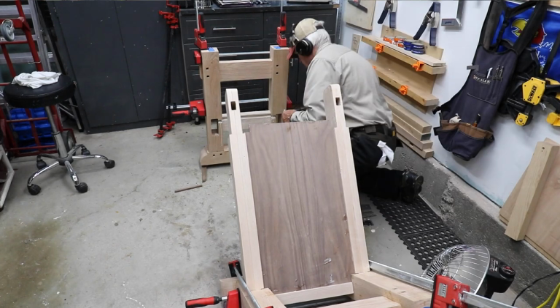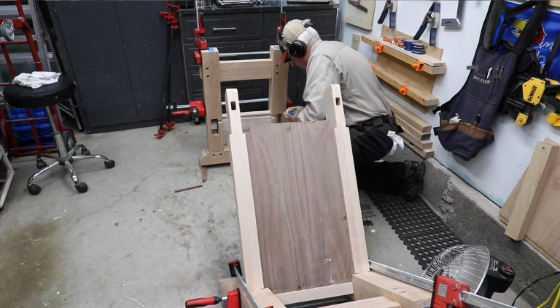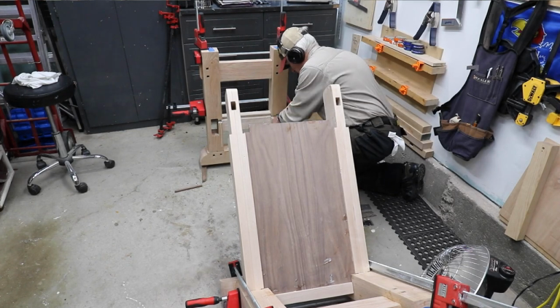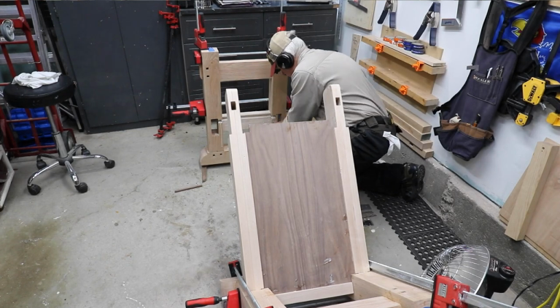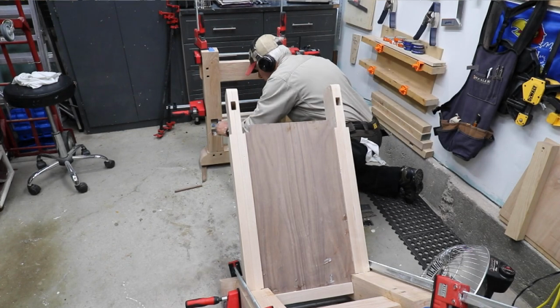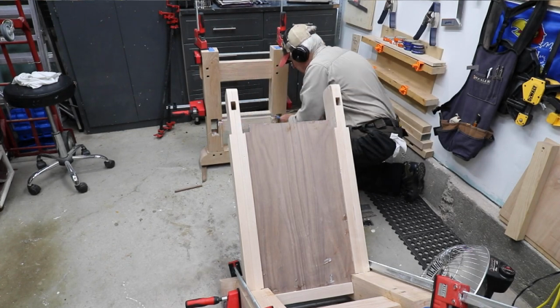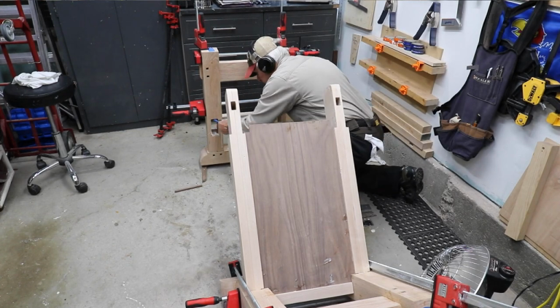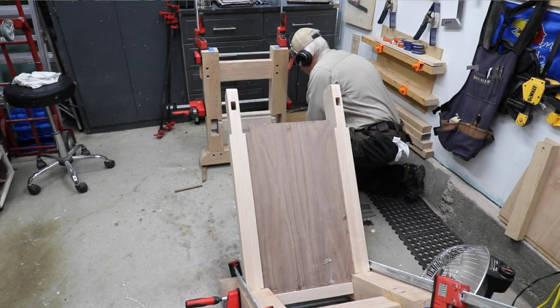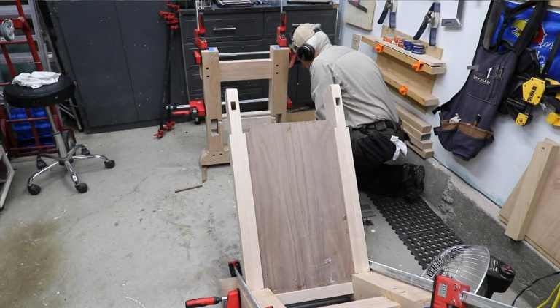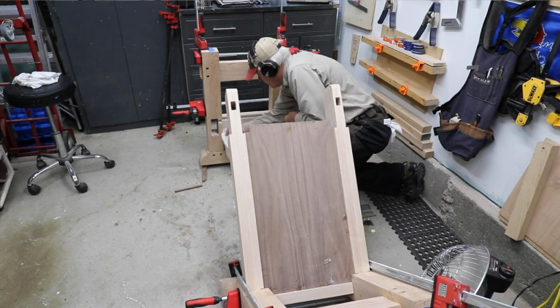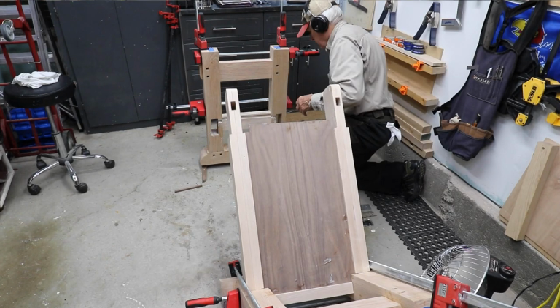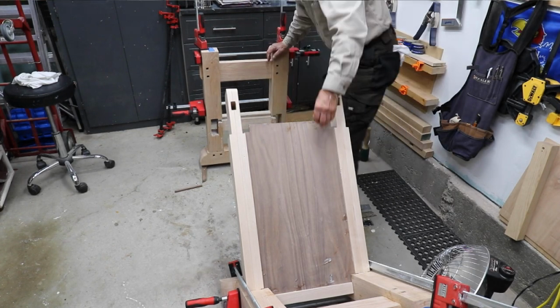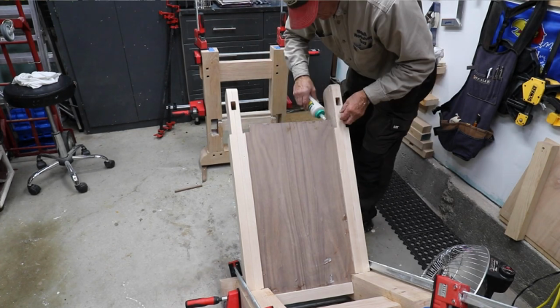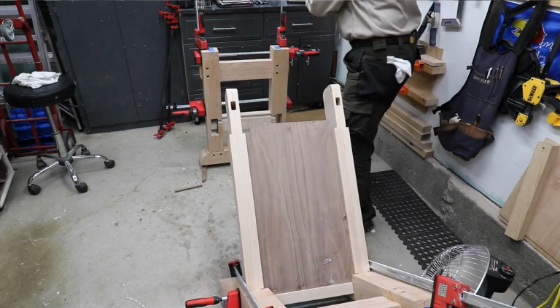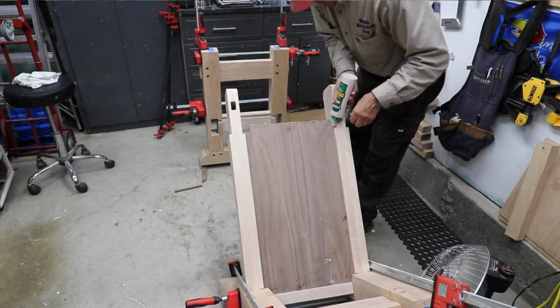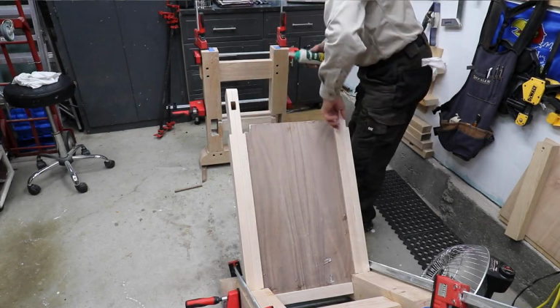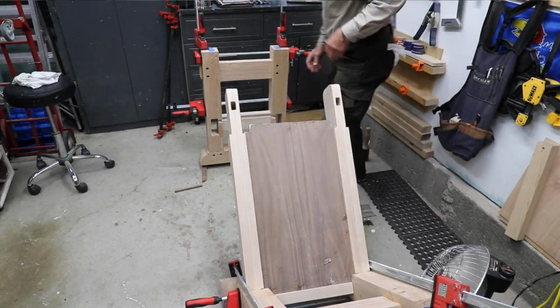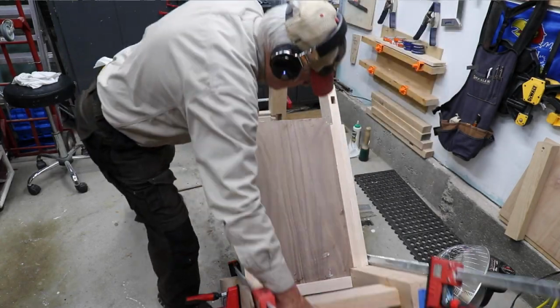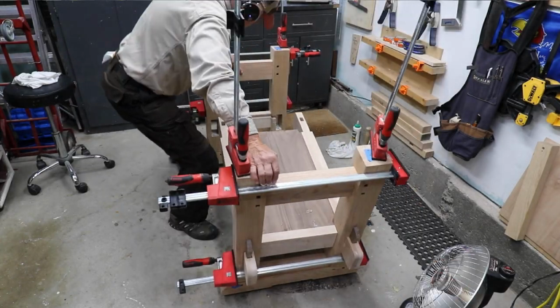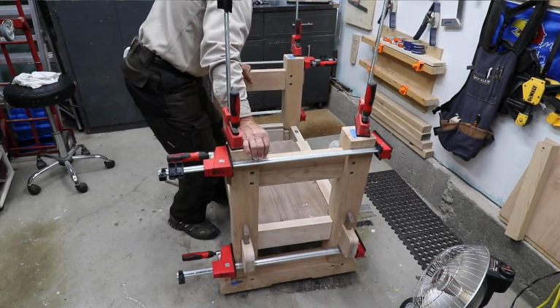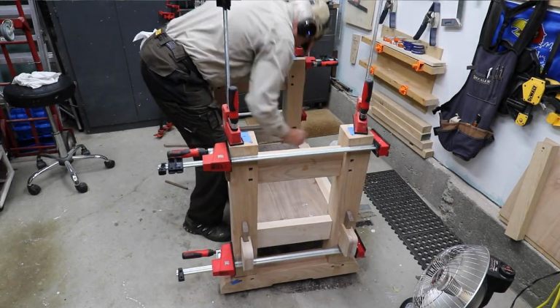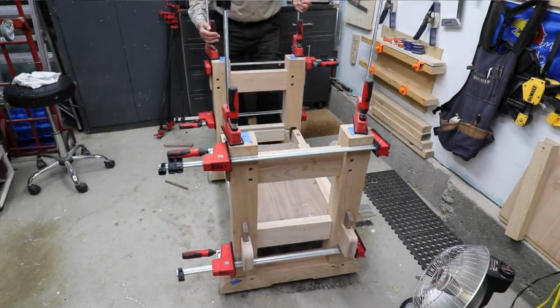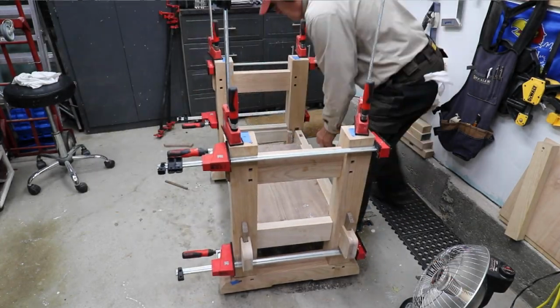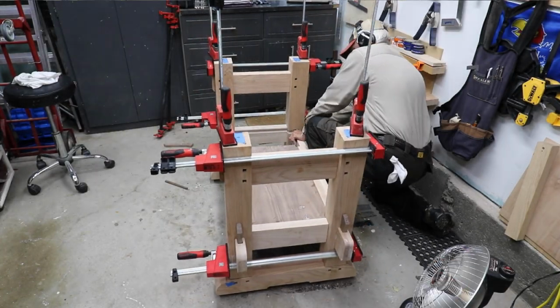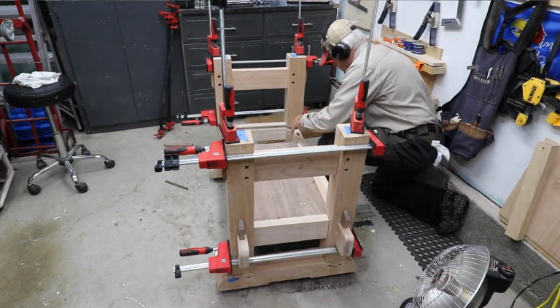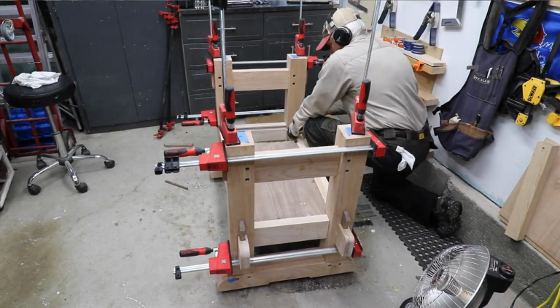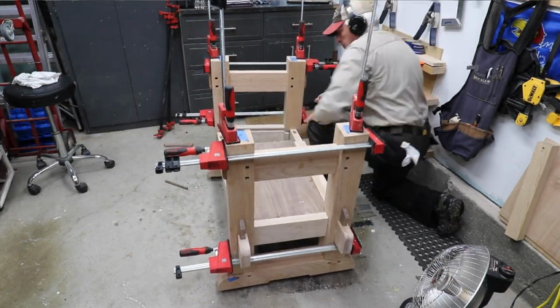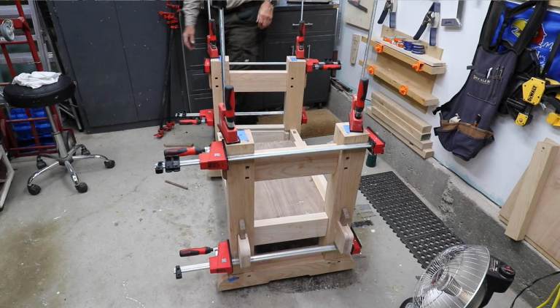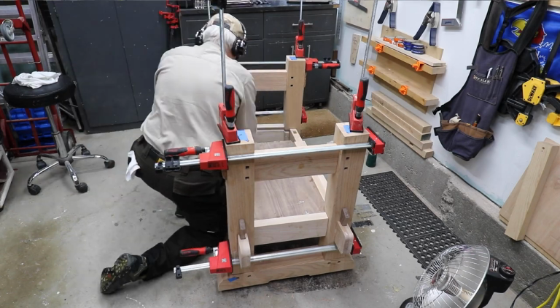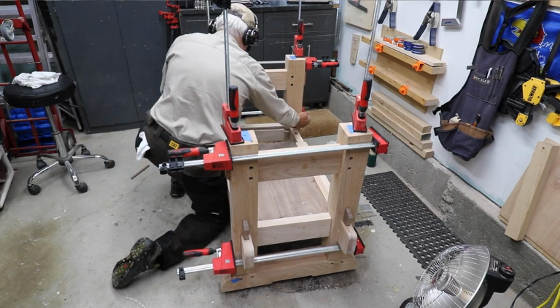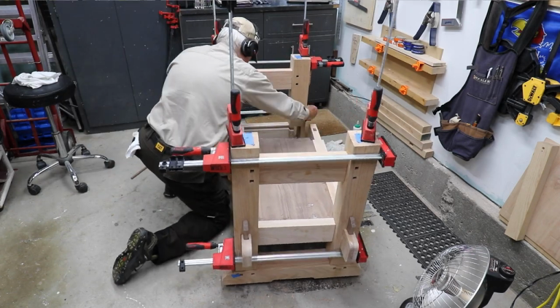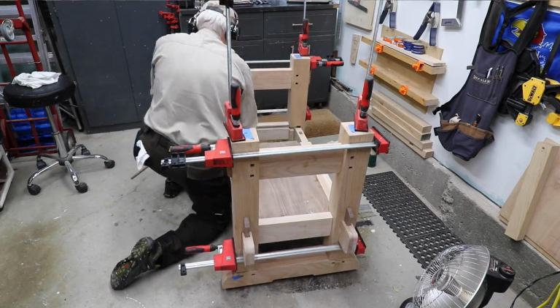A fourth principle that you might want to seriously consider is after all this time of getting something built and you're ready to do a glue-up, try to find a second pair of hands to come in and help you get leverage on things.